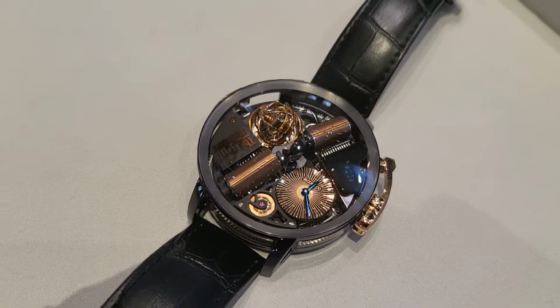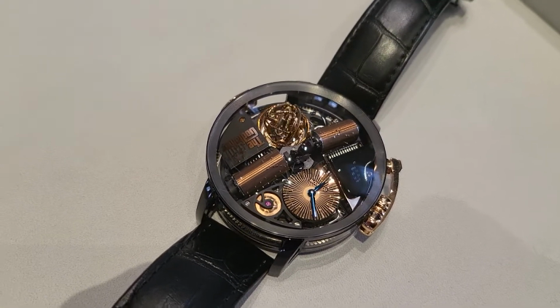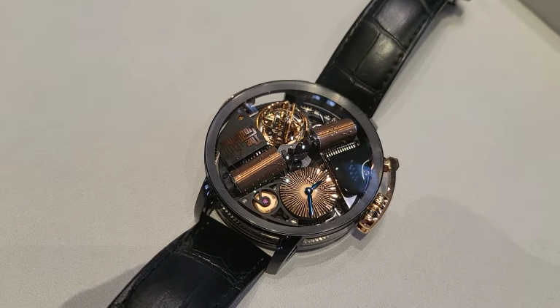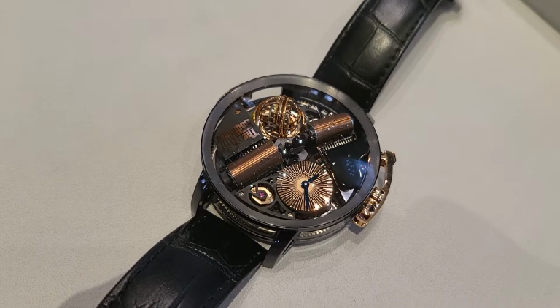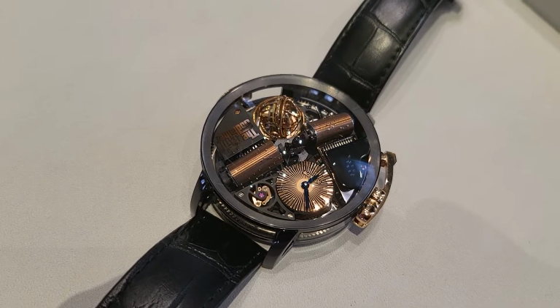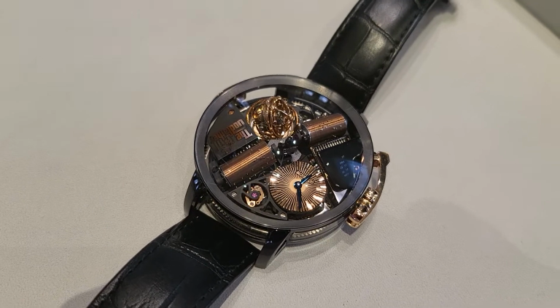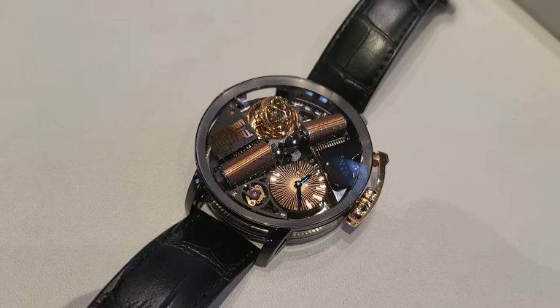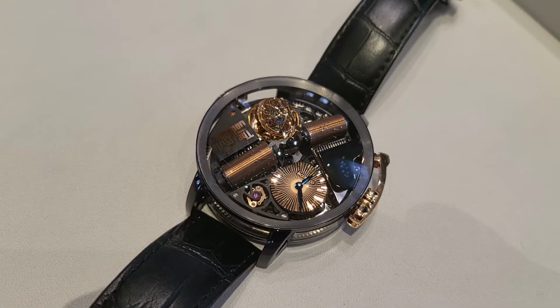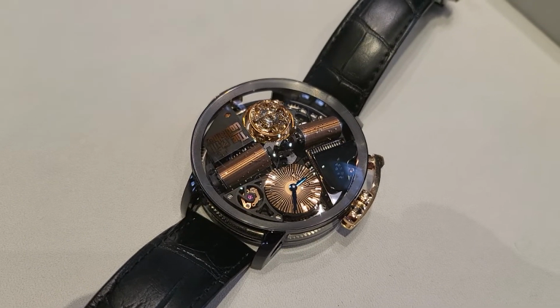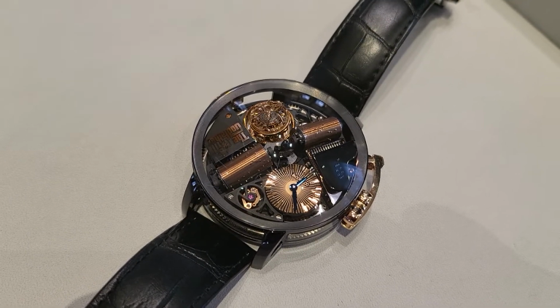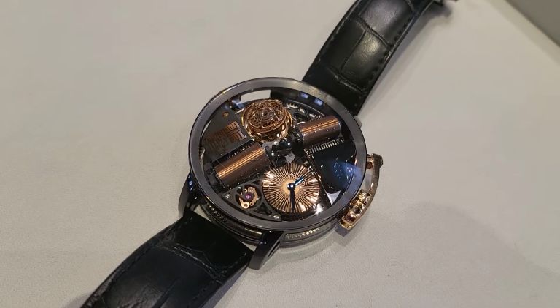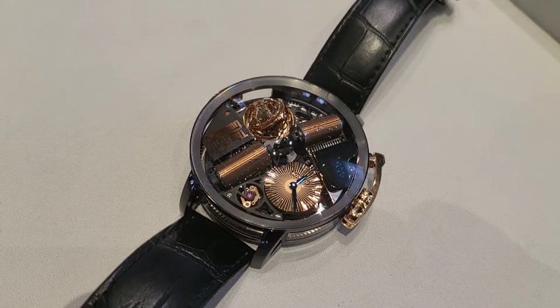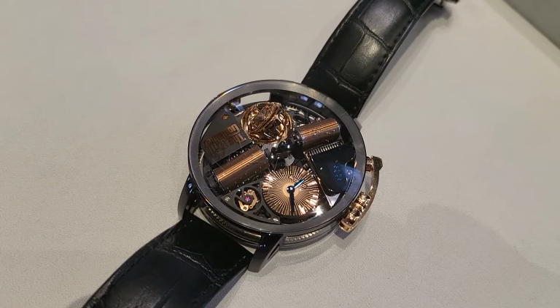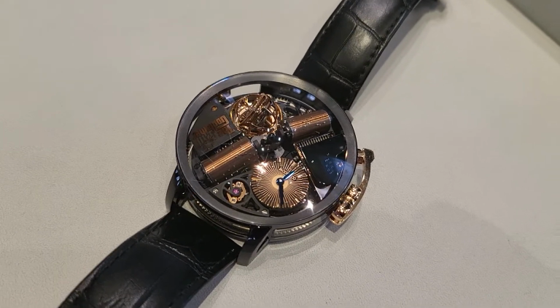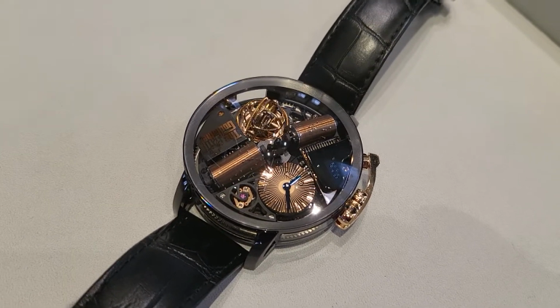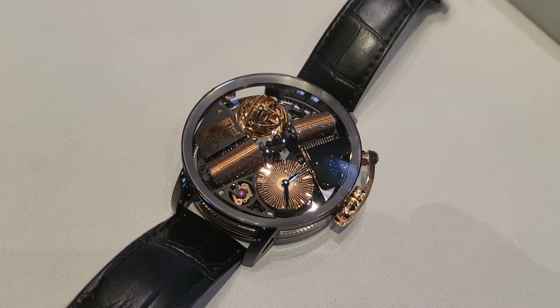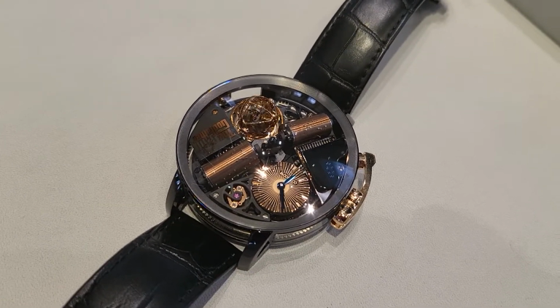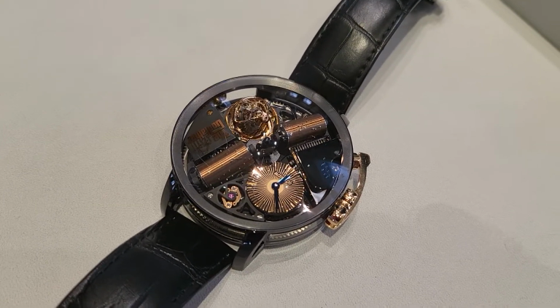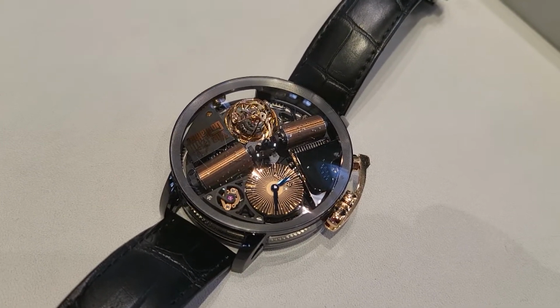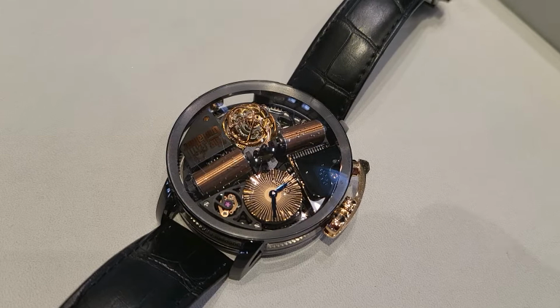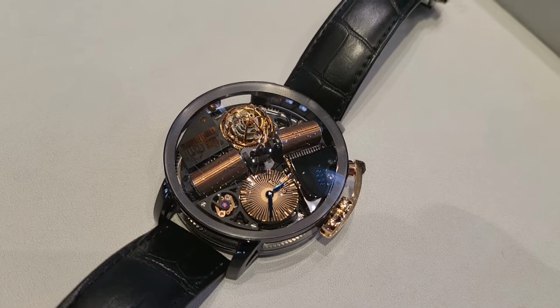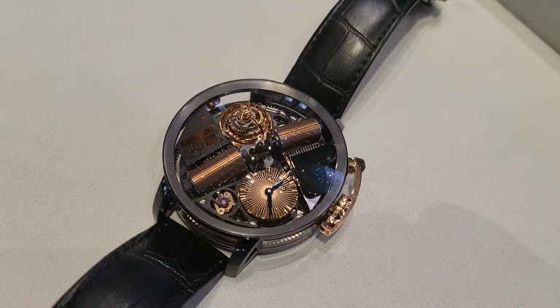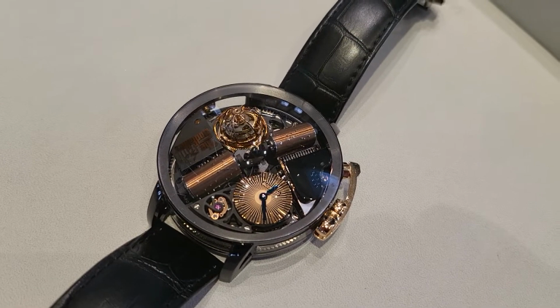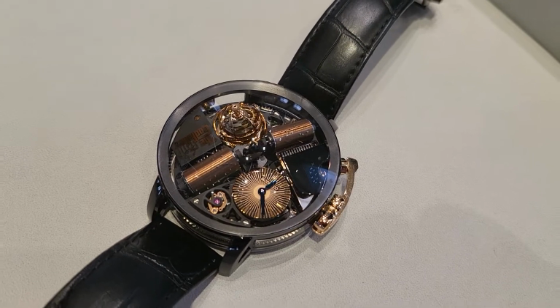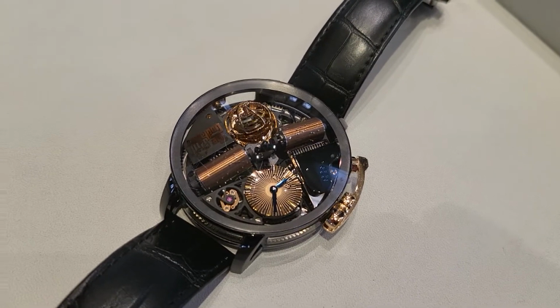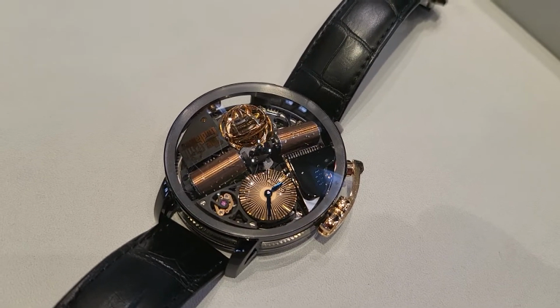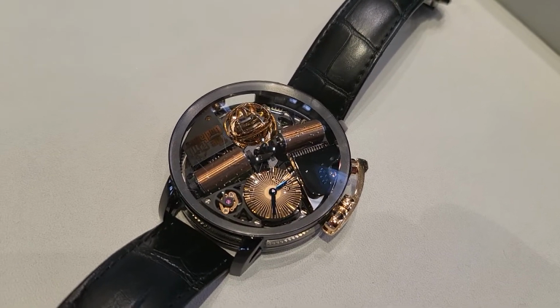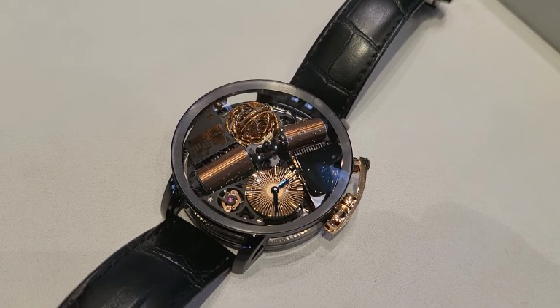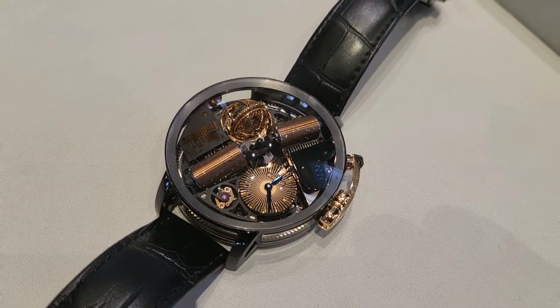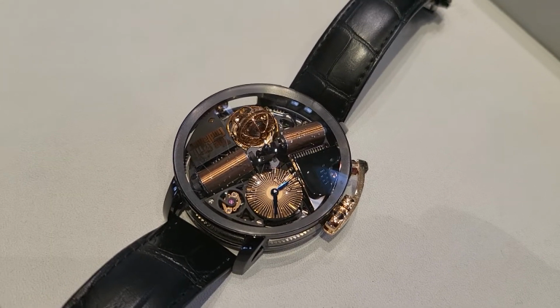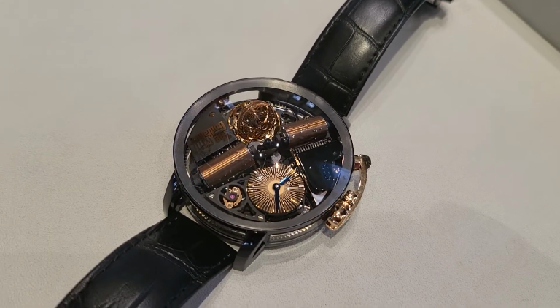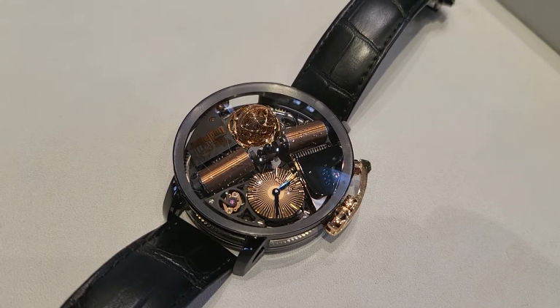I mean, you may or may not be a fan of the design, but this is incredibly high horology in execution. Very beautiful piece.